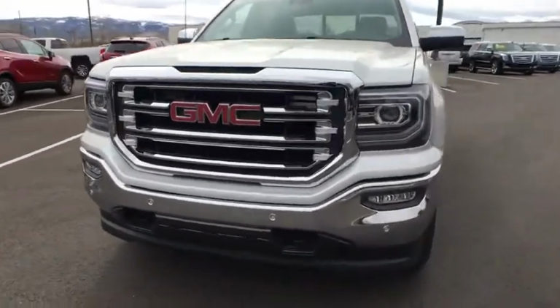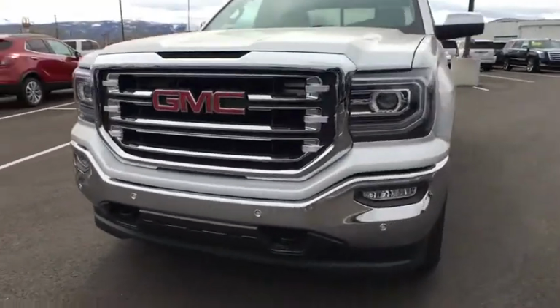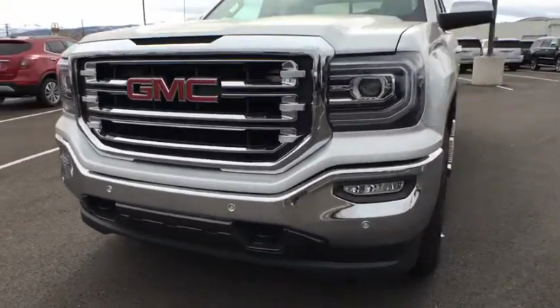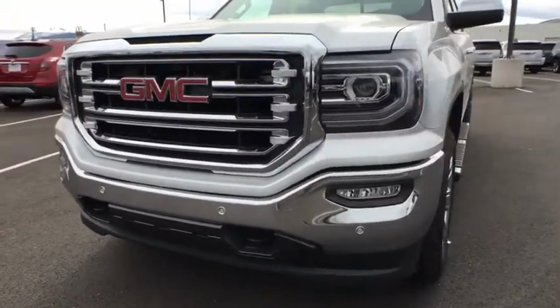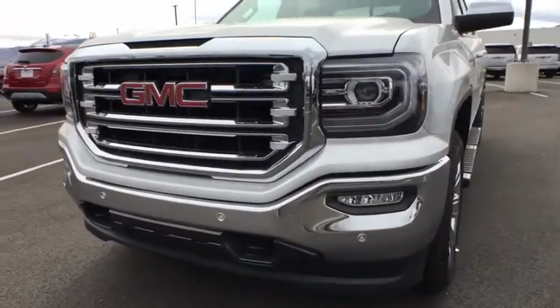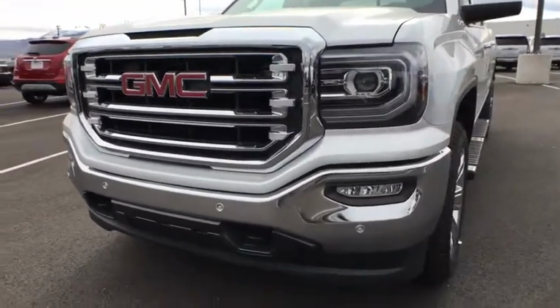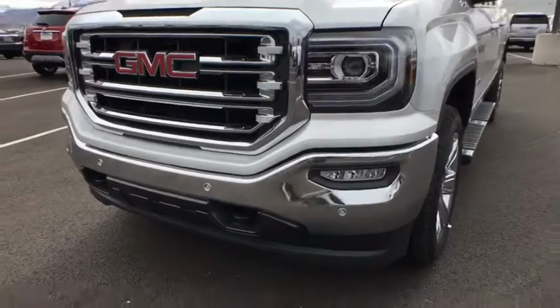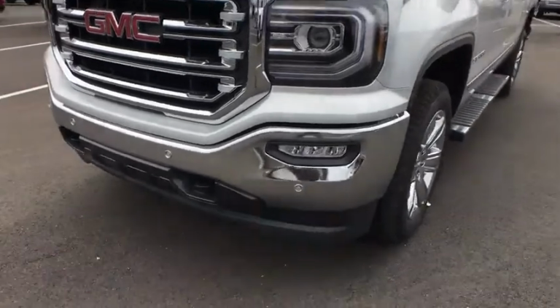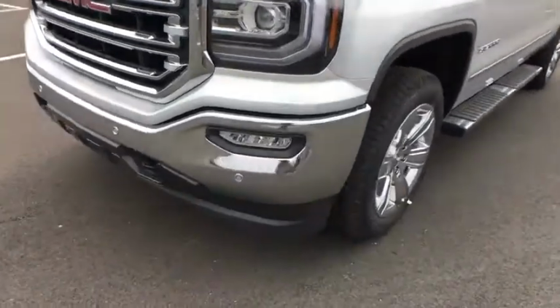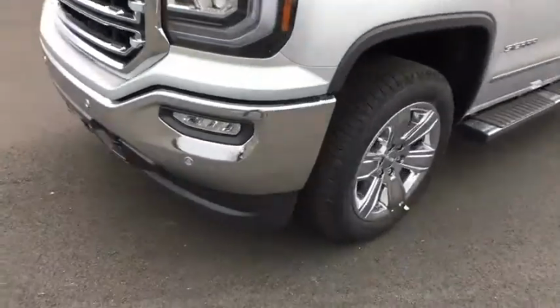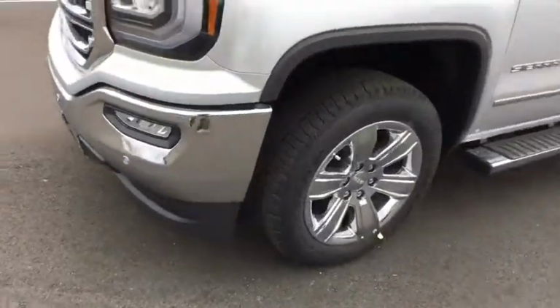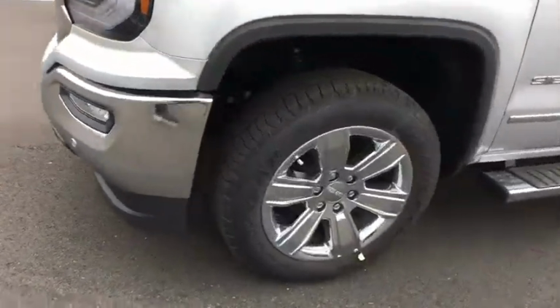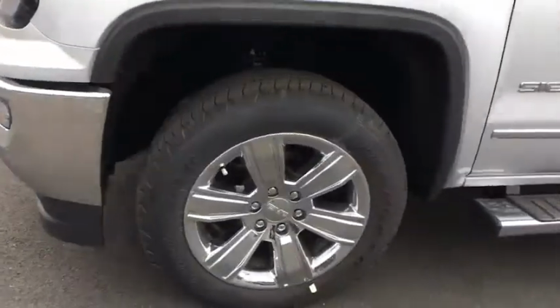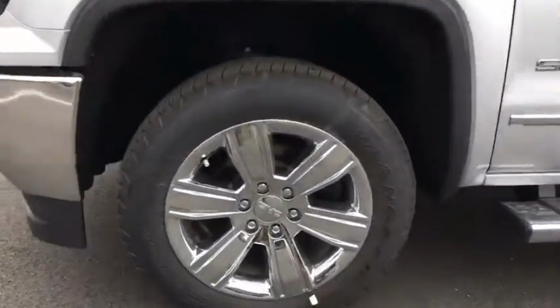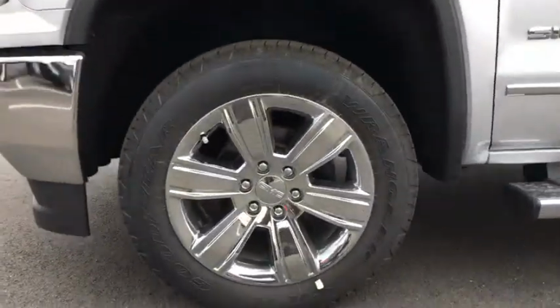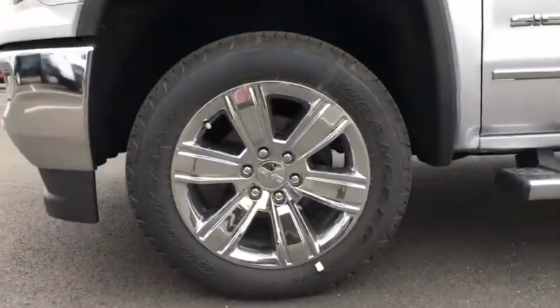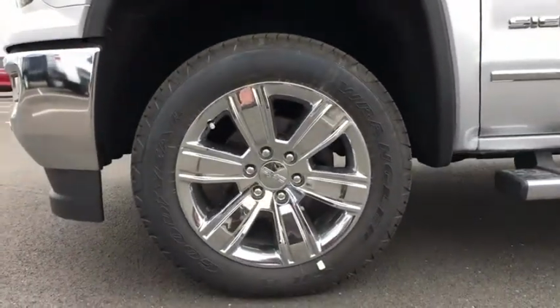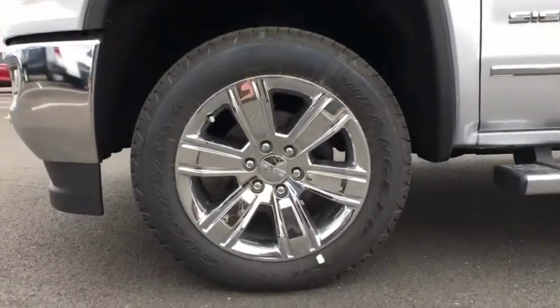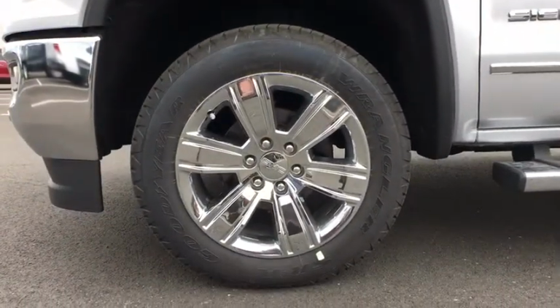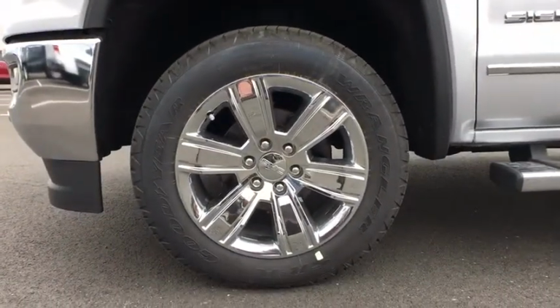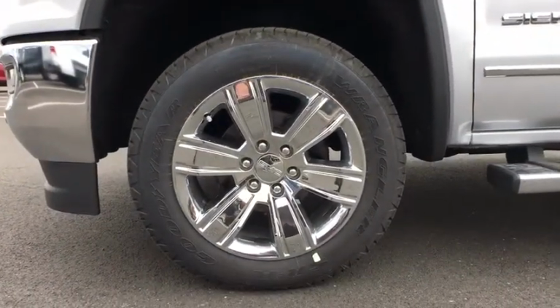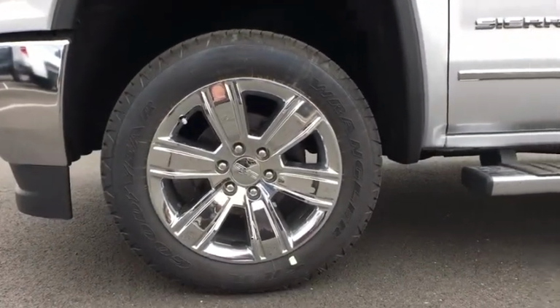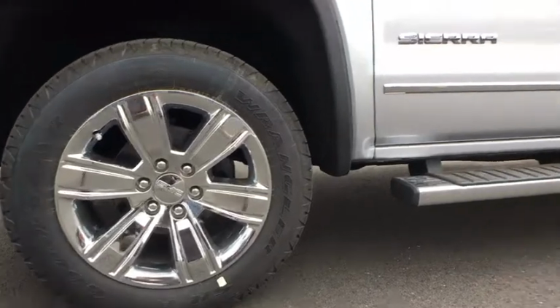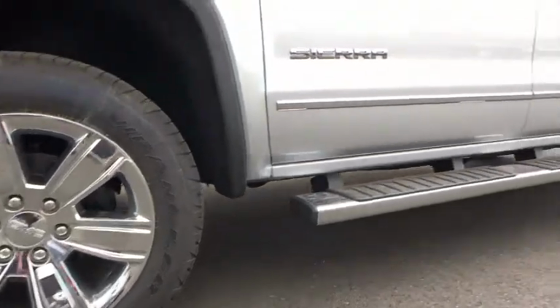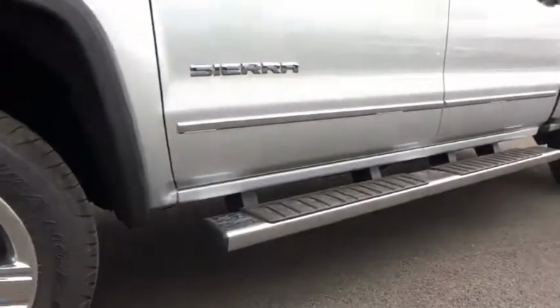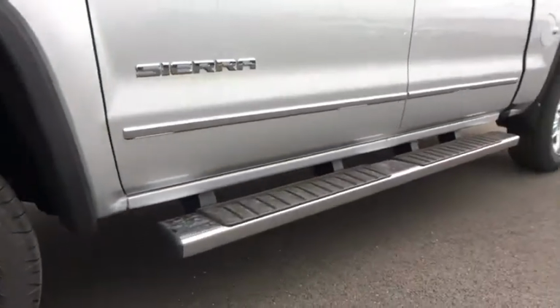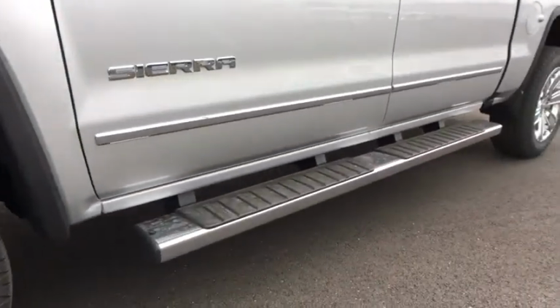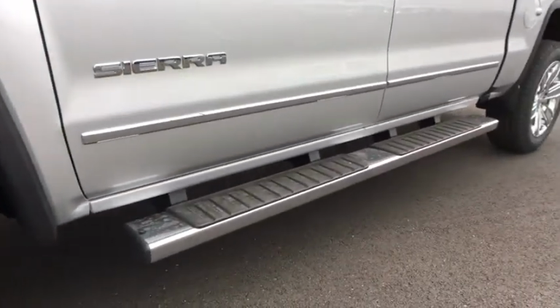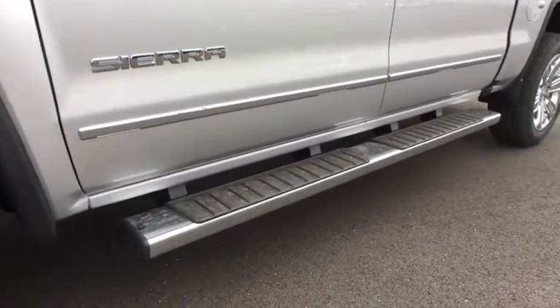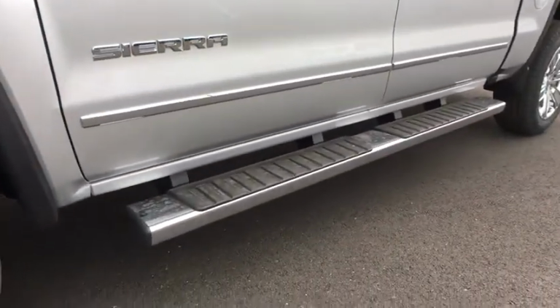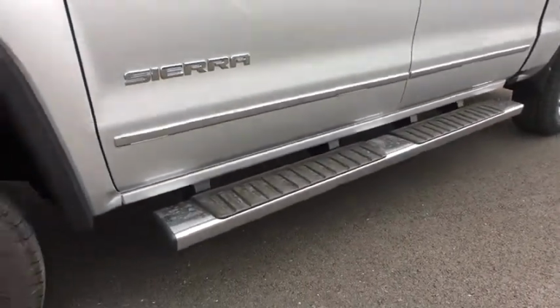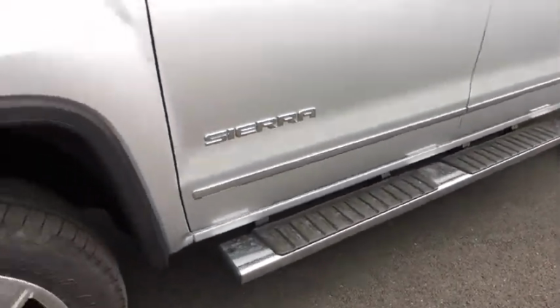Bluetooth, power steering, adjustable steering wheel, floor mats, cruise control, auto-dimming rear-view mirror, four-wheel drive, four-wheel disc brakes, aluminum wheels.